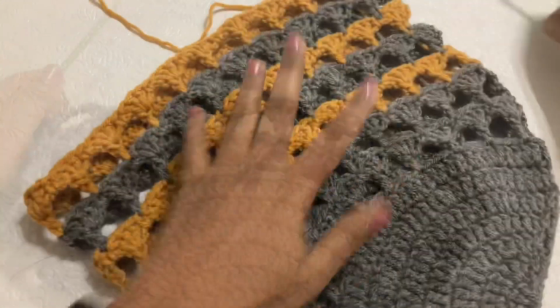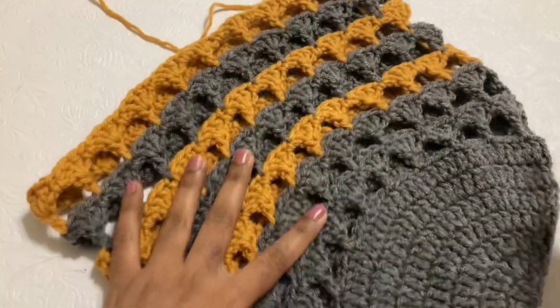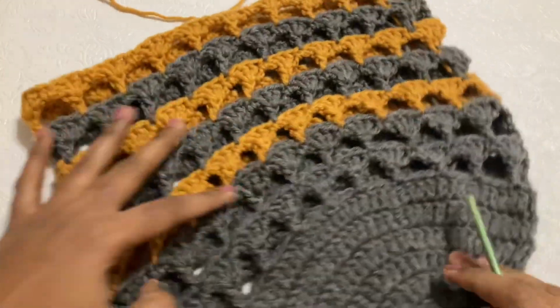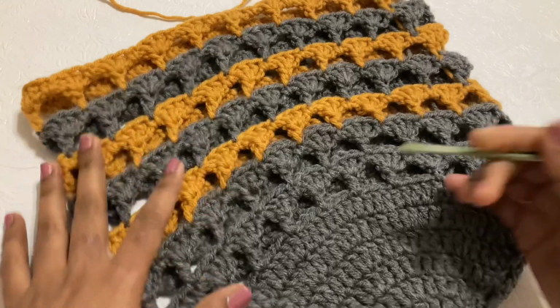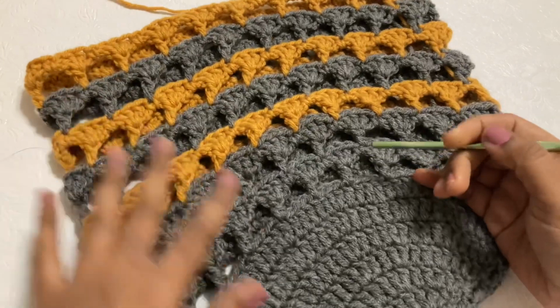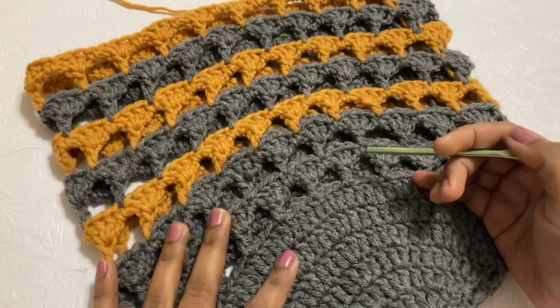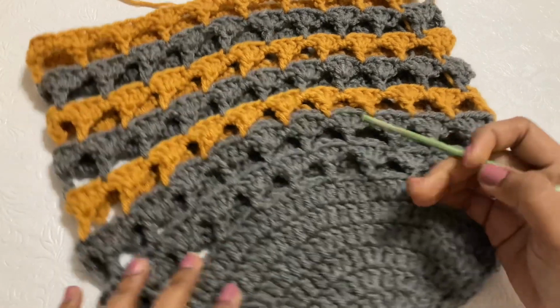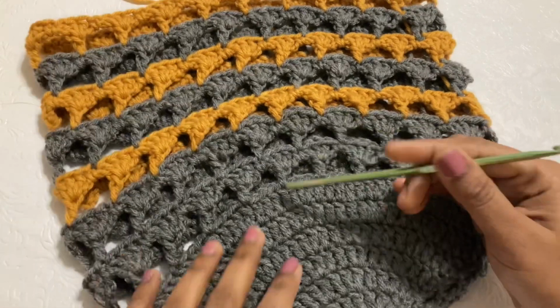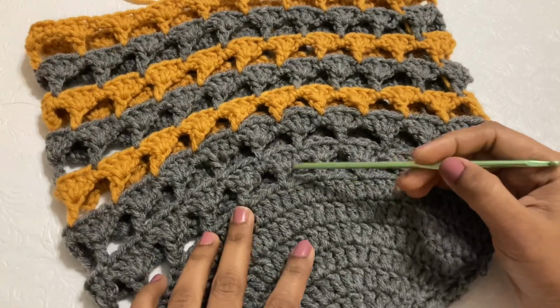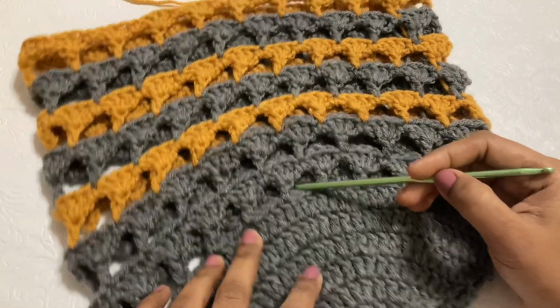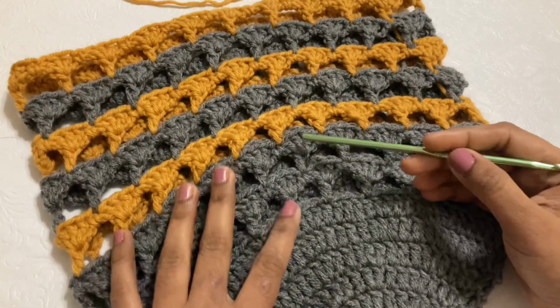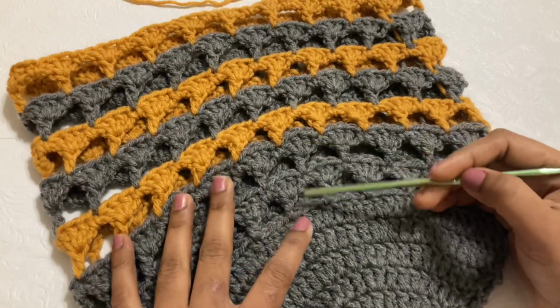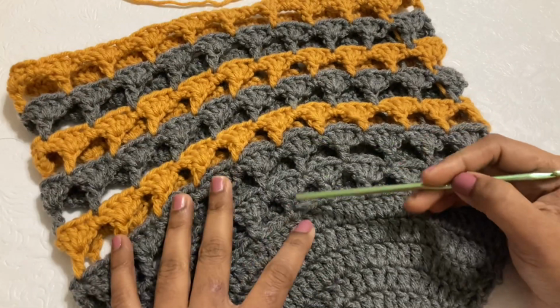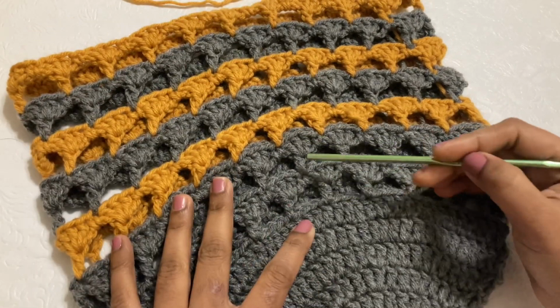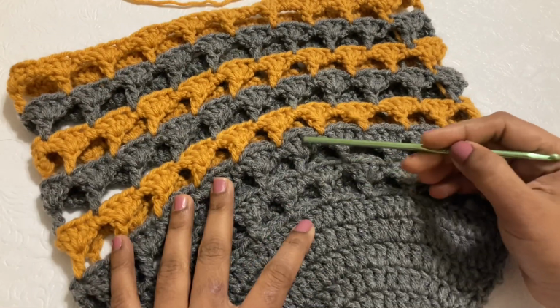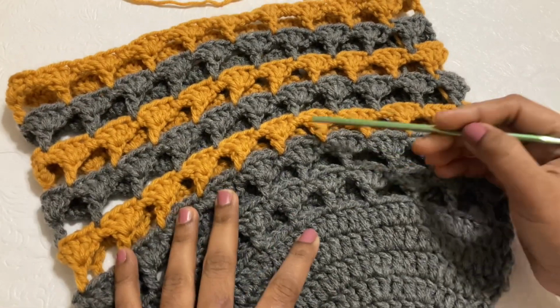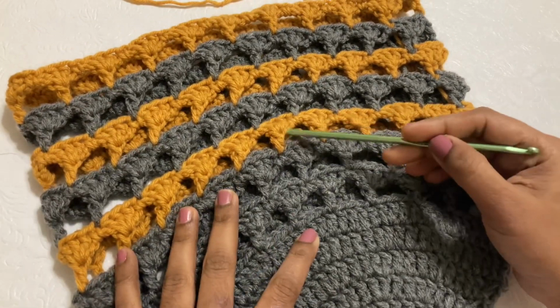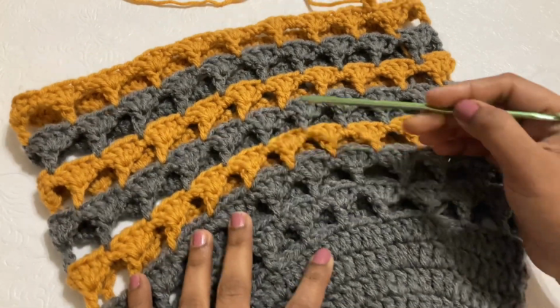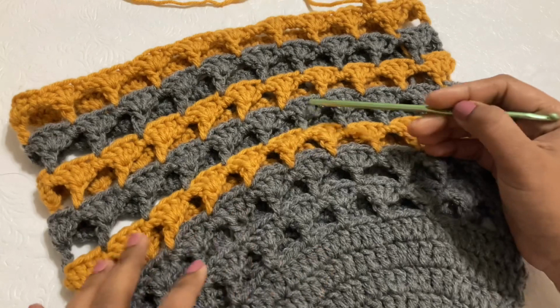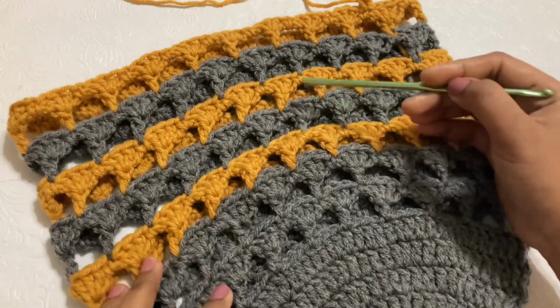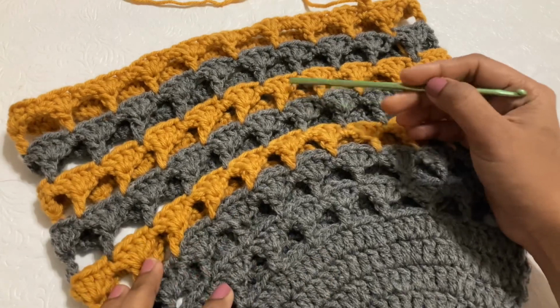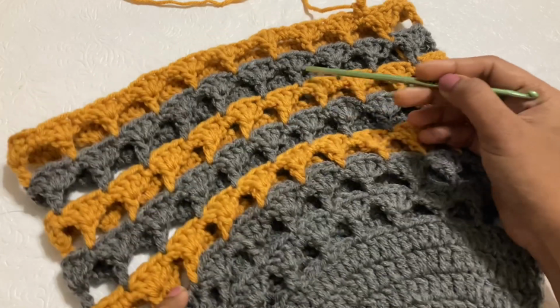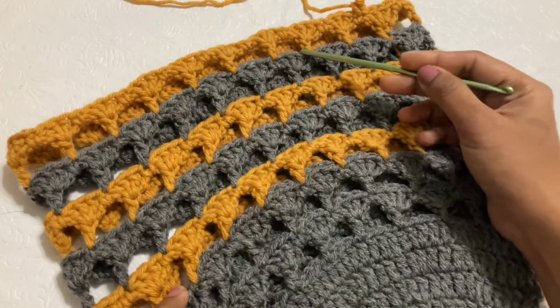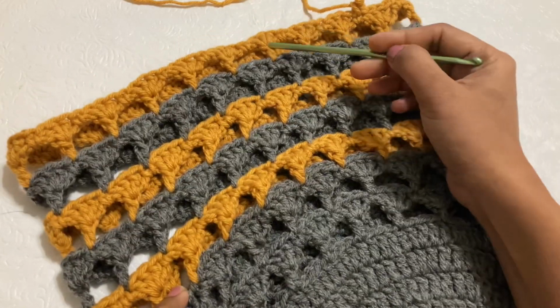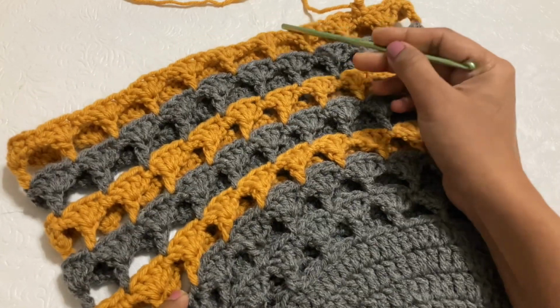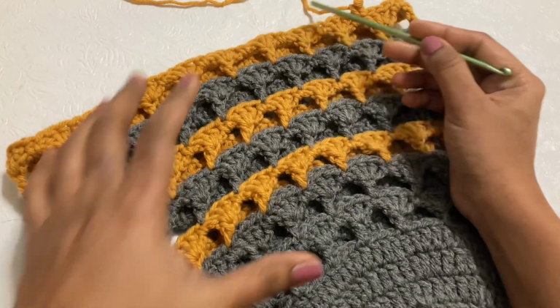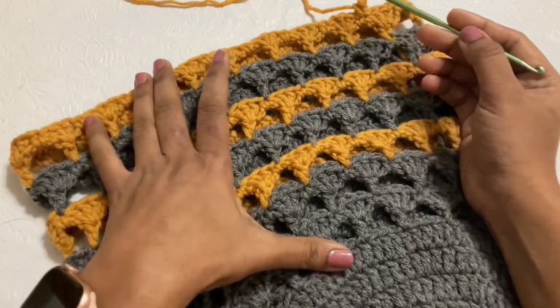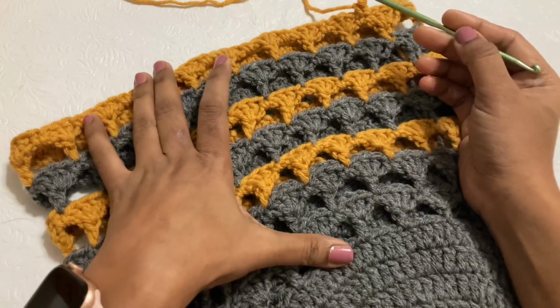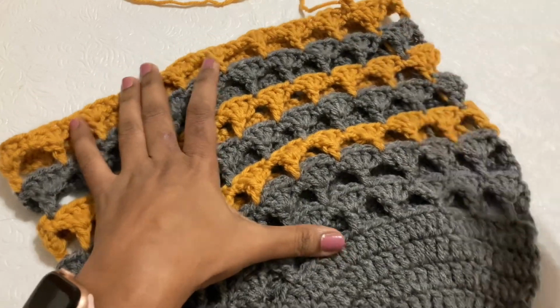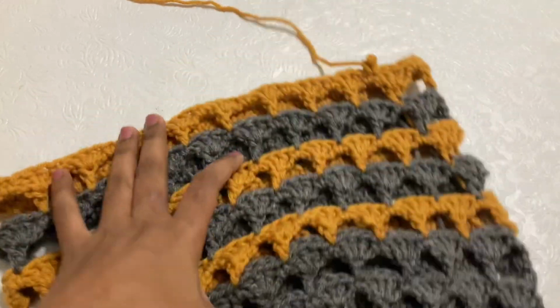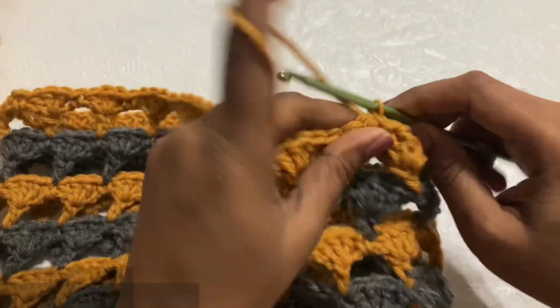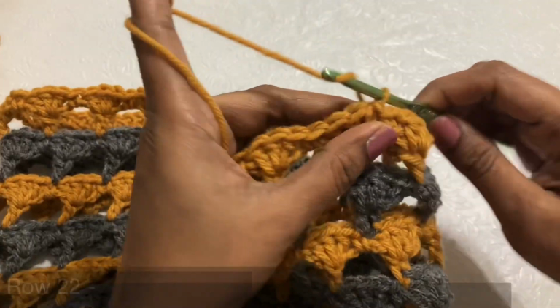I have completed 21 rows. The bag body counts as rows 1 through 21.